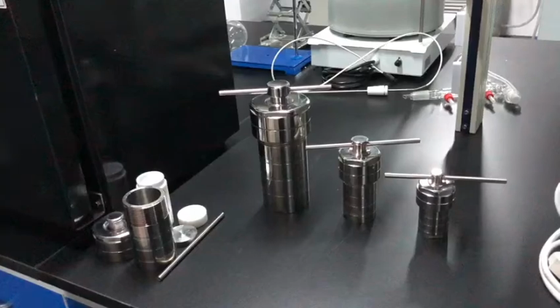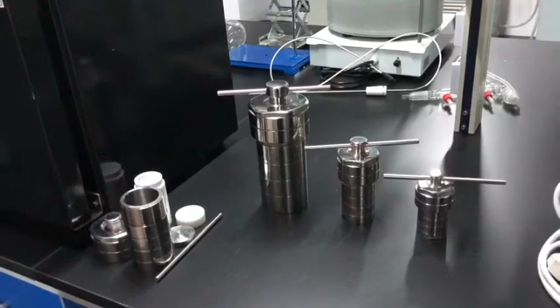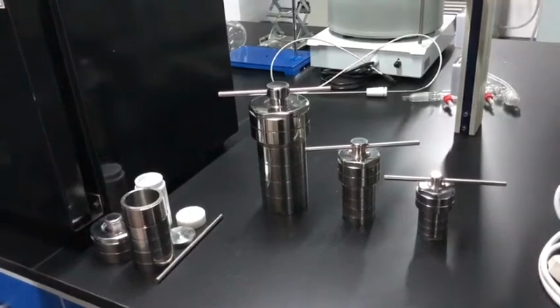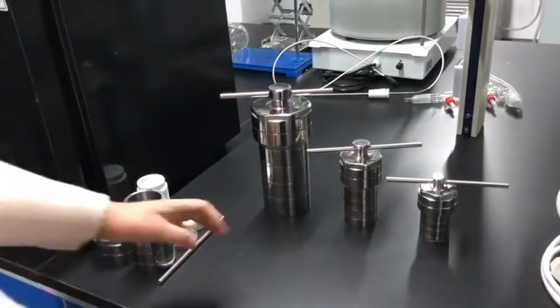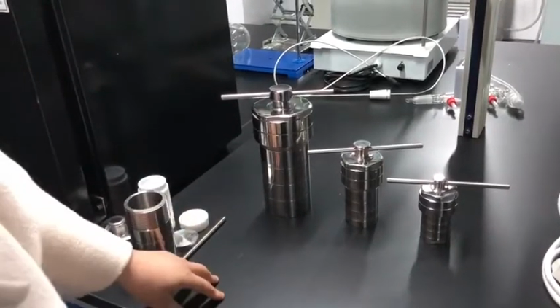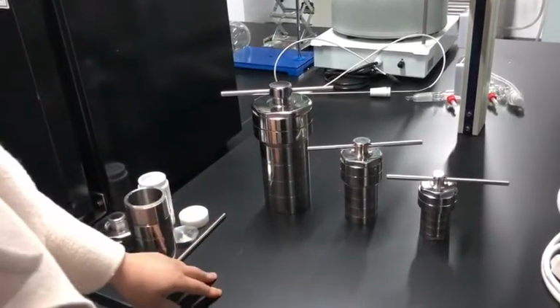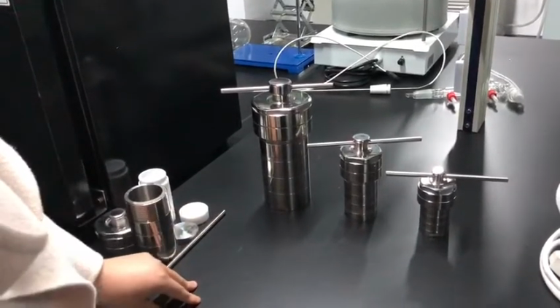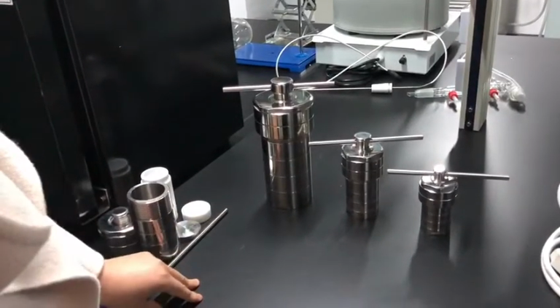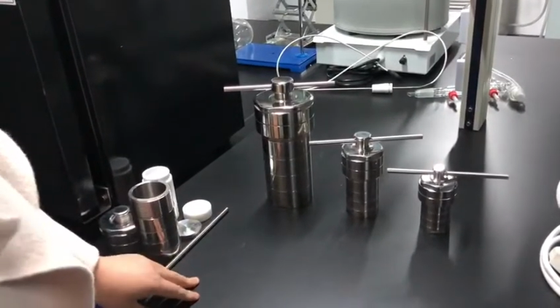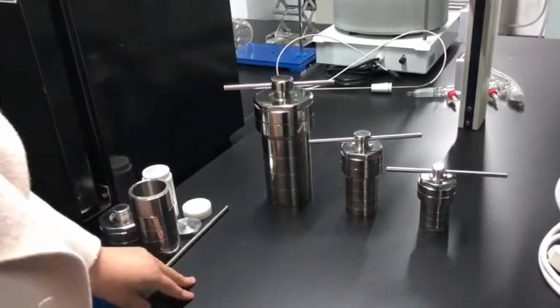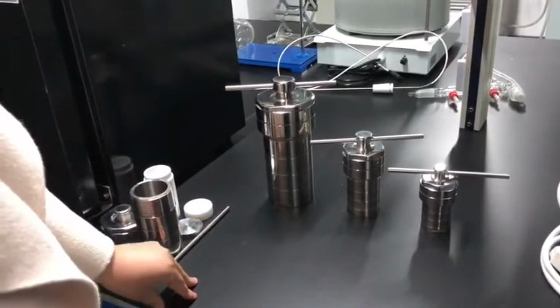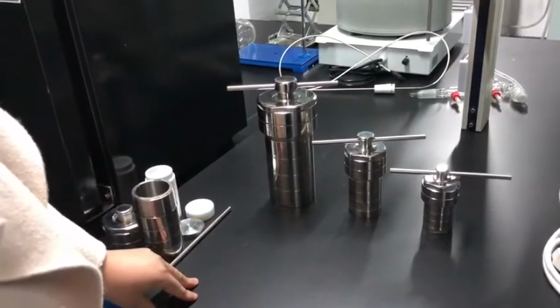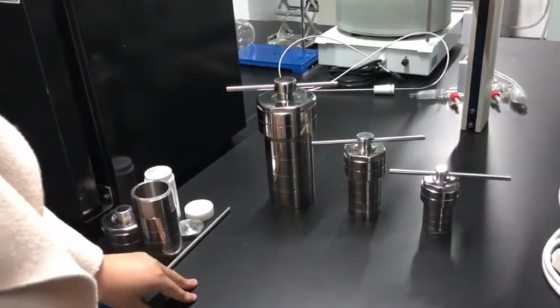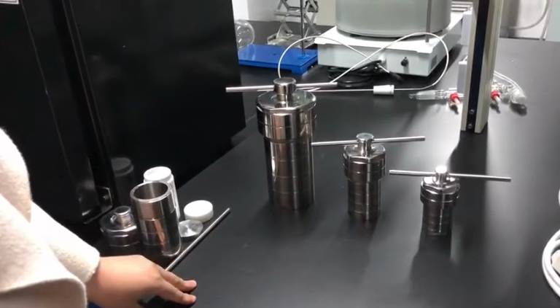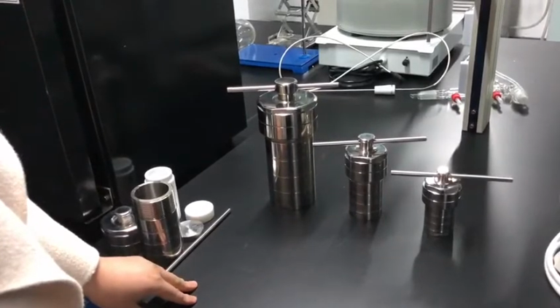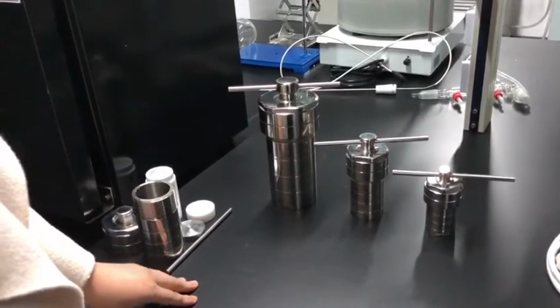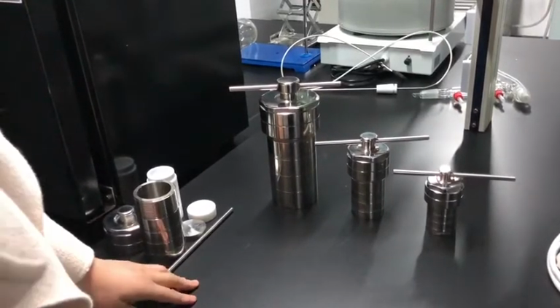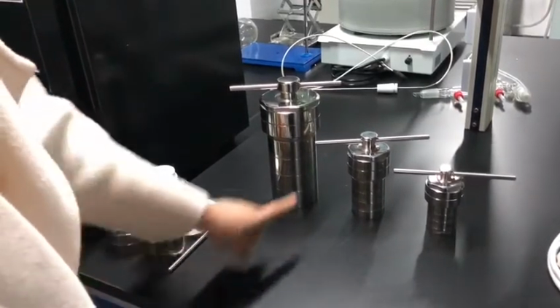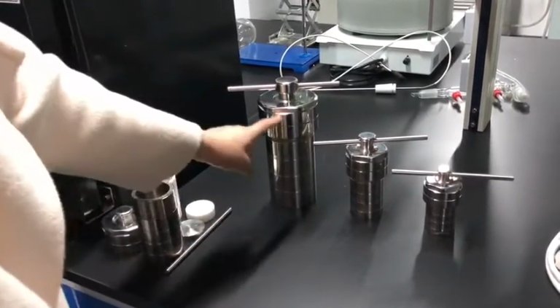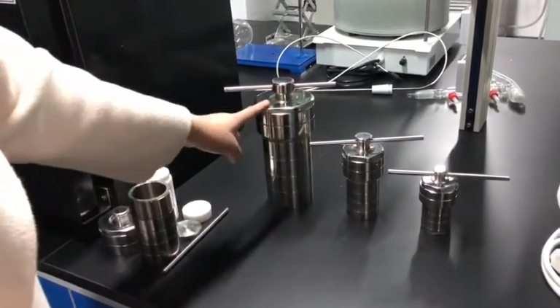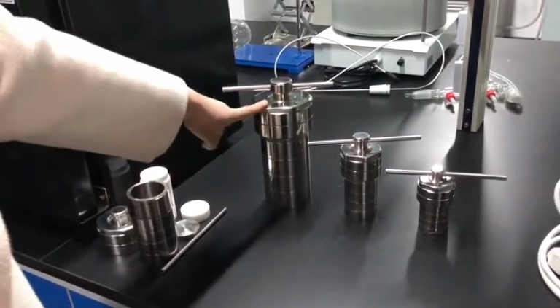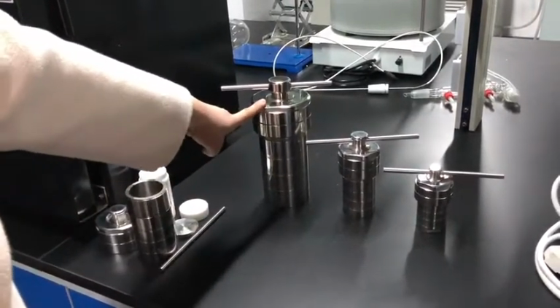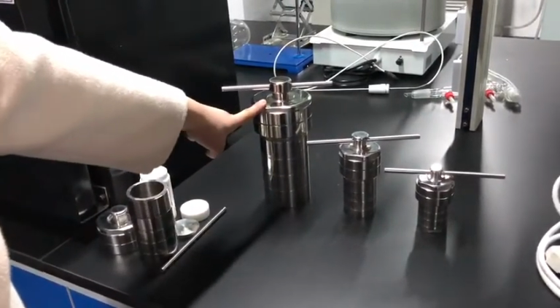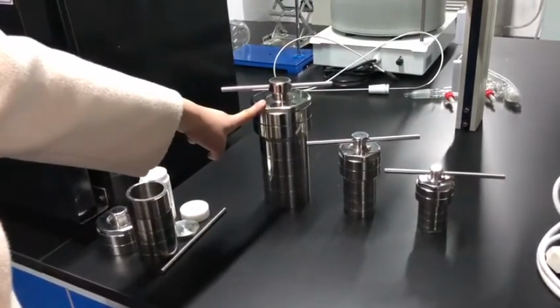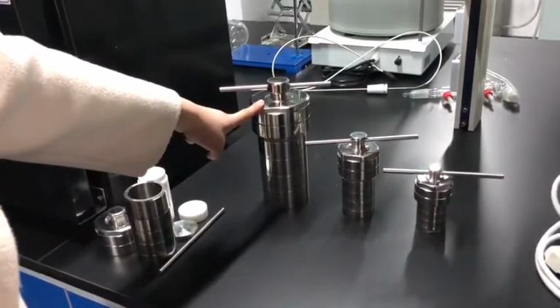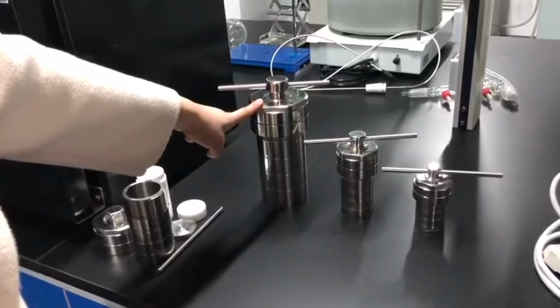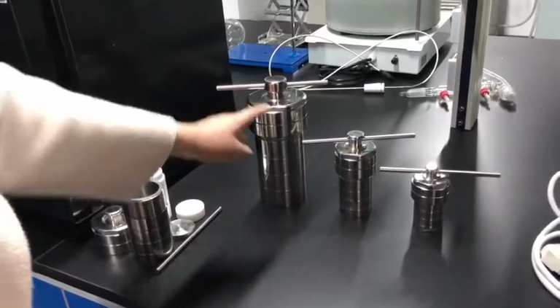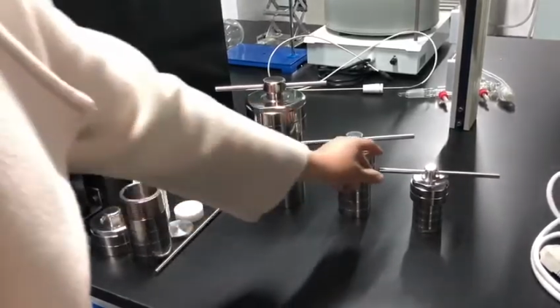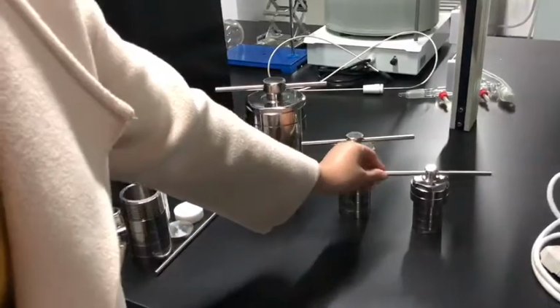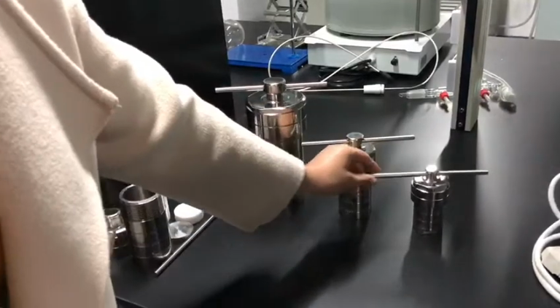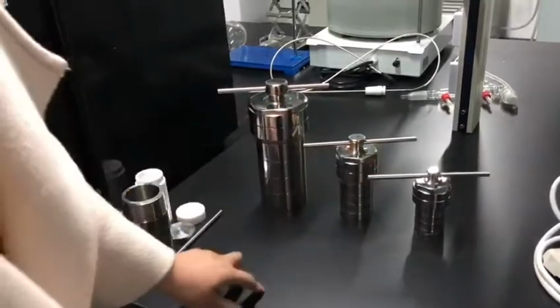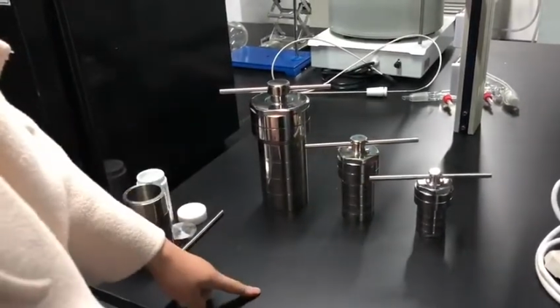Hello, our company is ZZKB Zhengzhou Kedah. One of our favorite products is called the hydrothermal synthesis reactor.